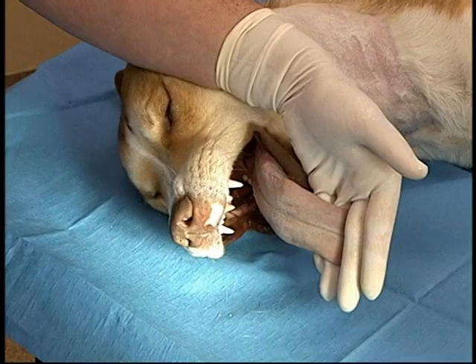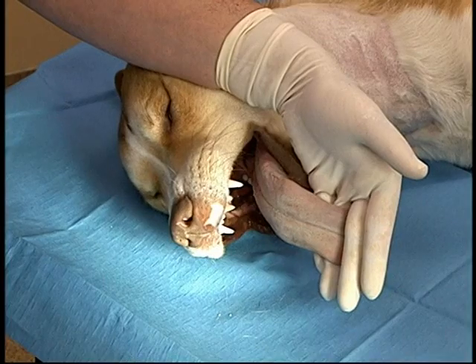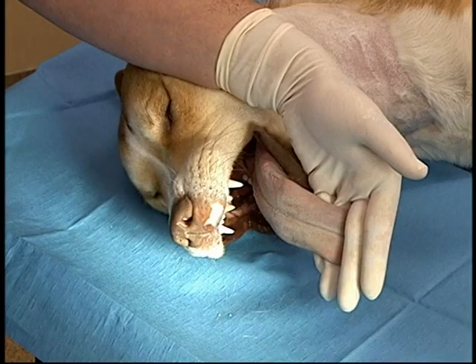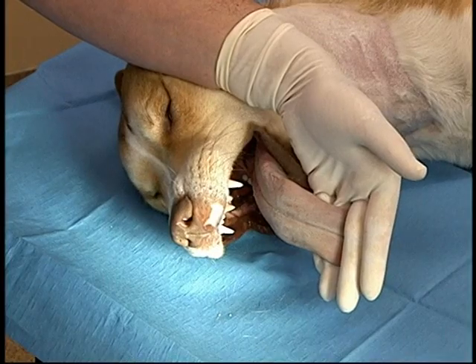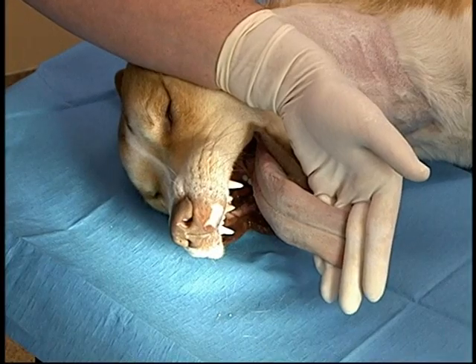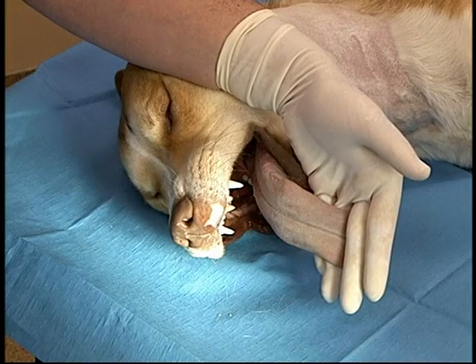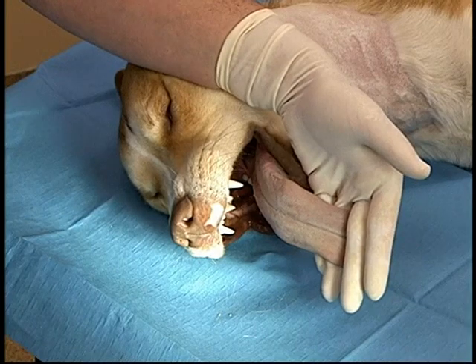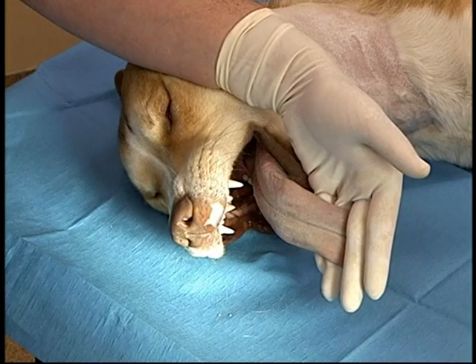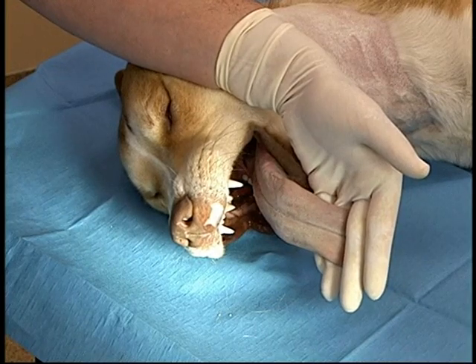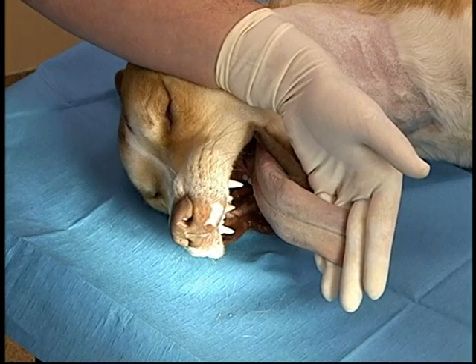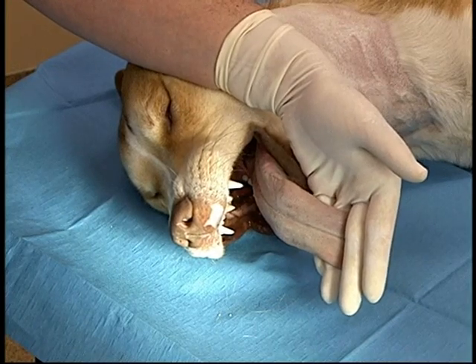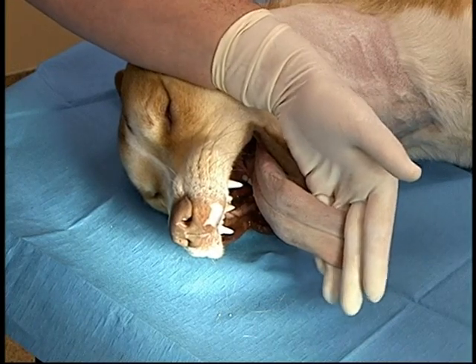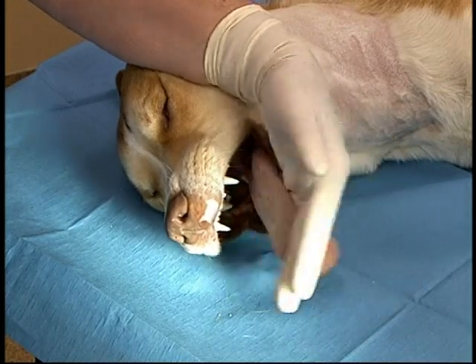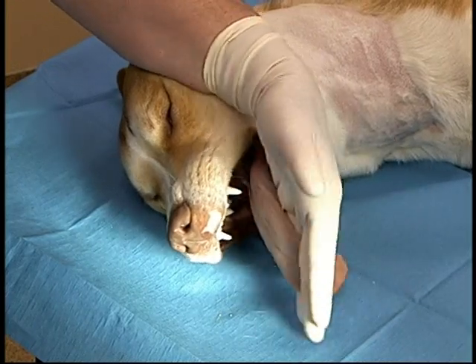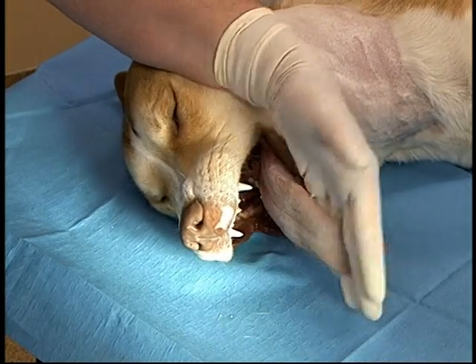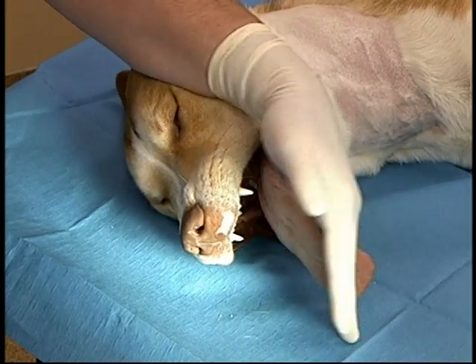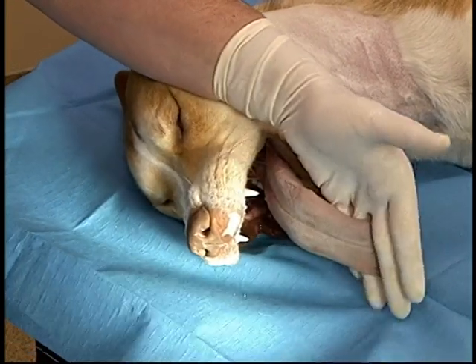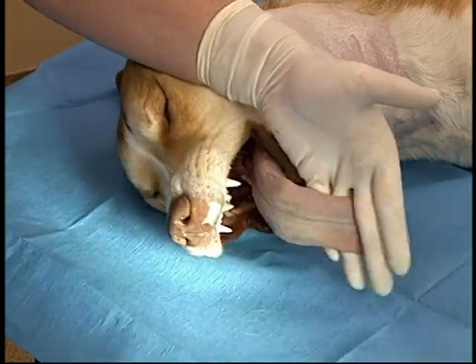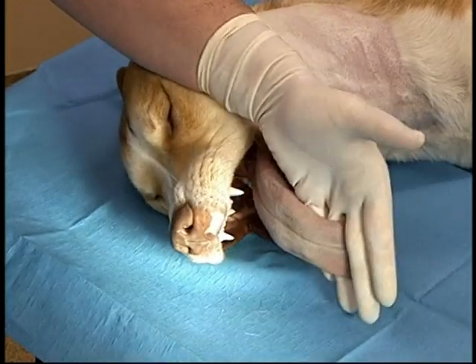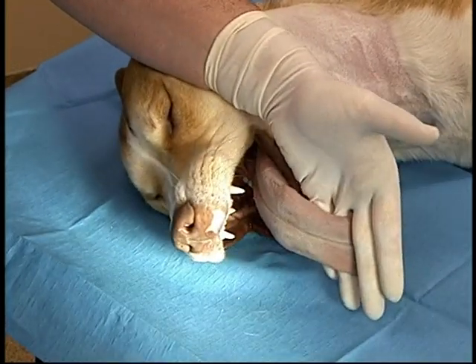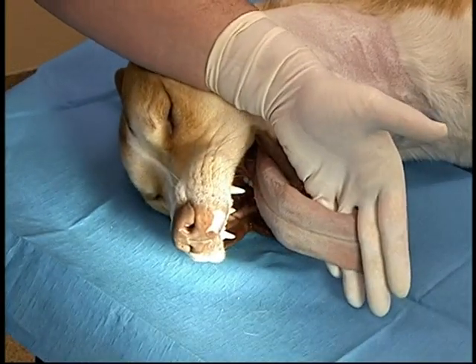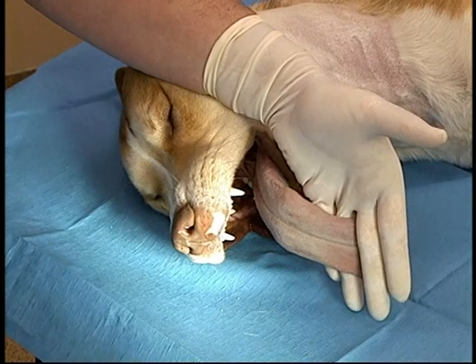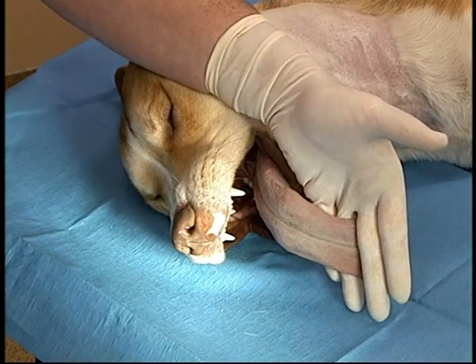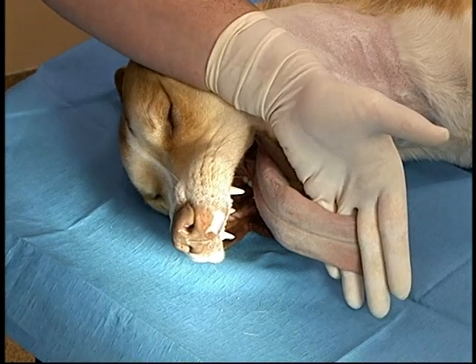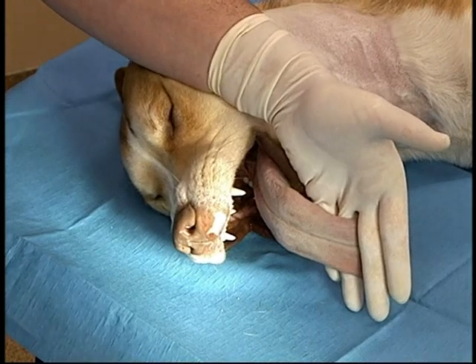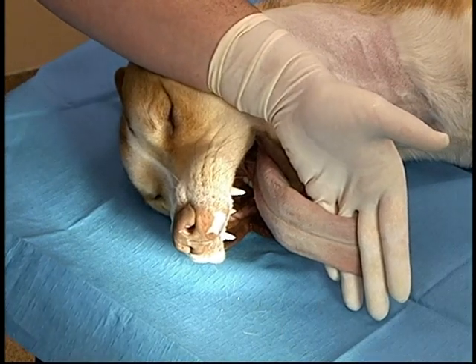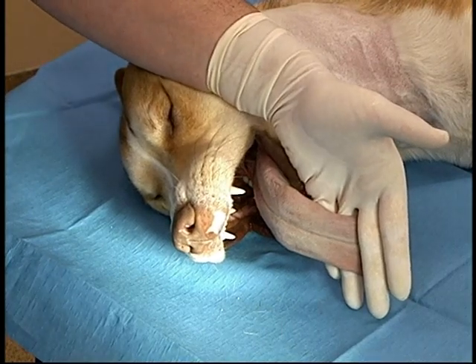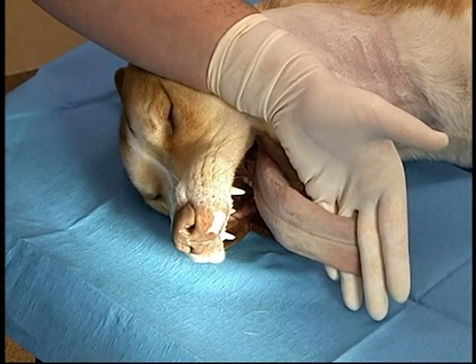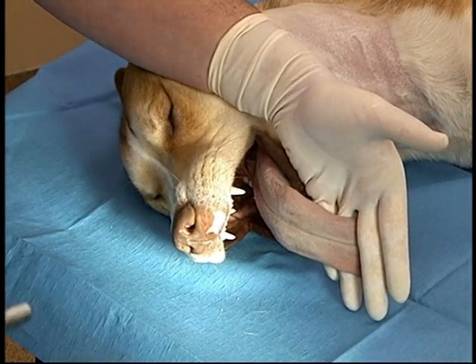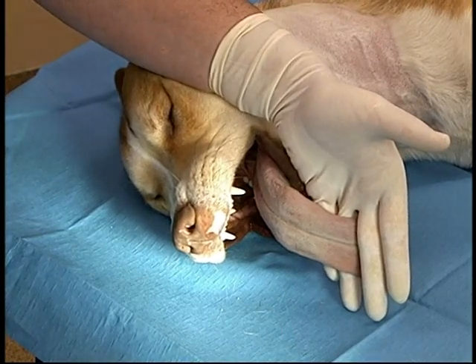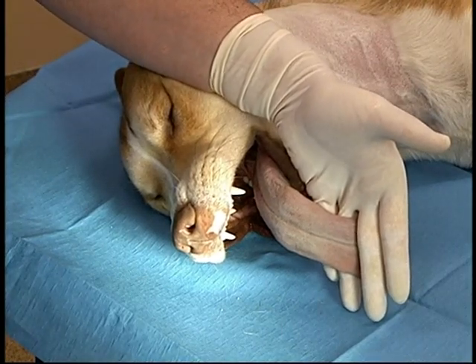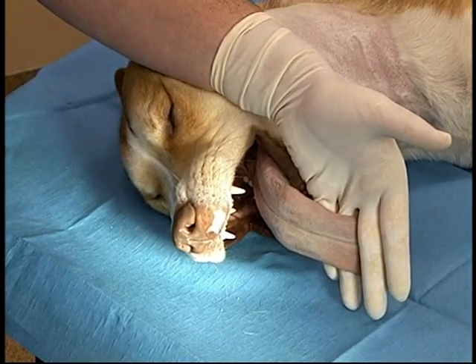Lateral intubation can be performed by one individual. In patients with very low flow states, acutely elevating their head to intubate may cause blood to drain from the head and cause a cardiac arrest.